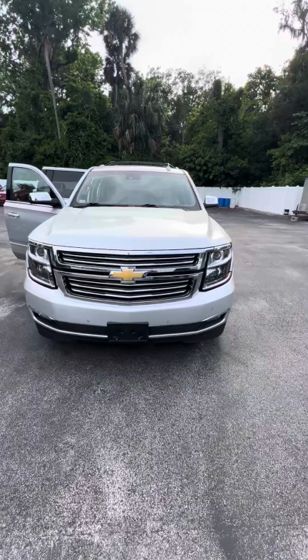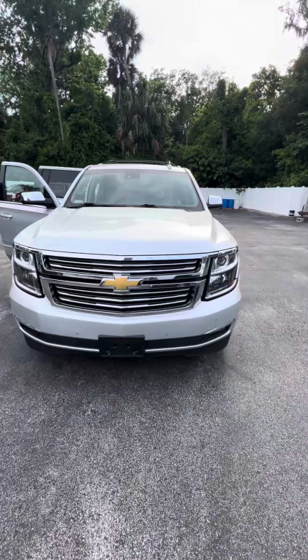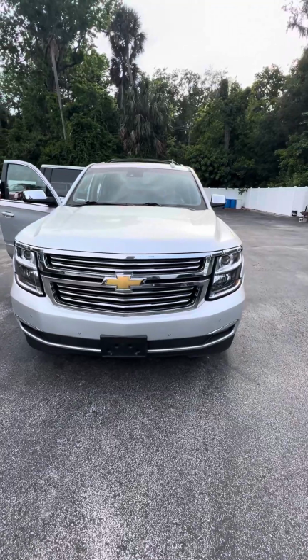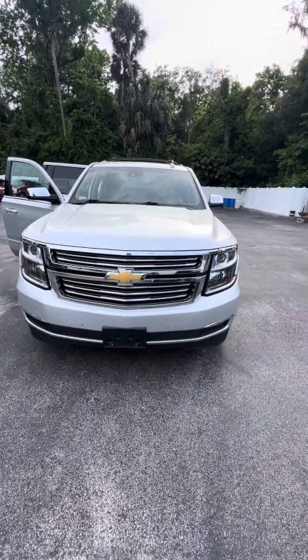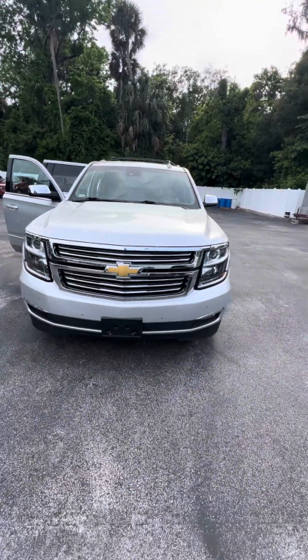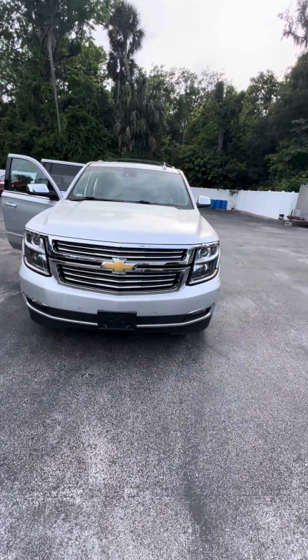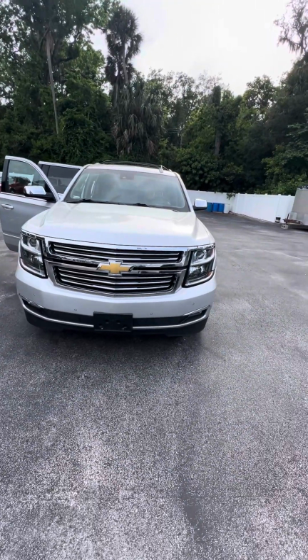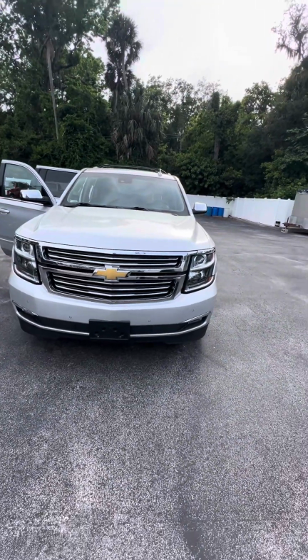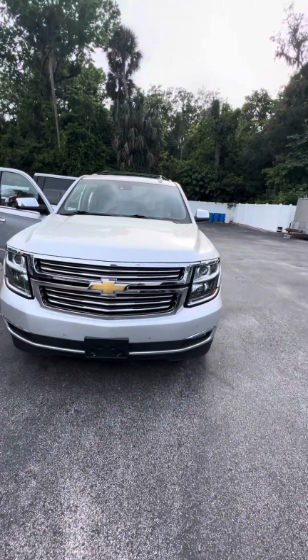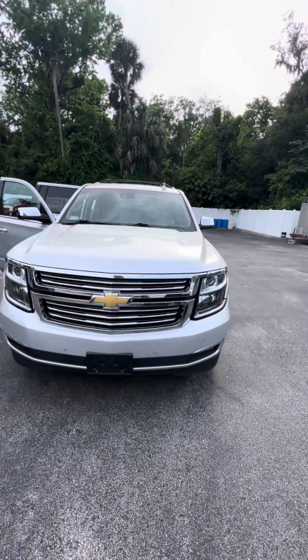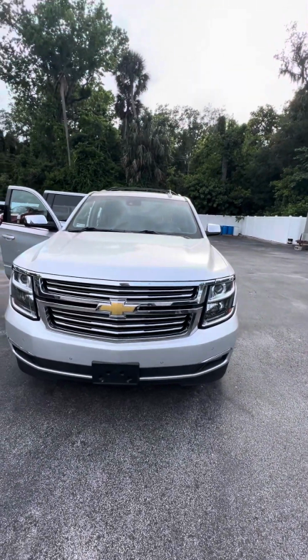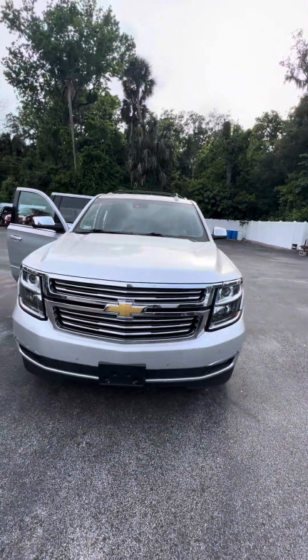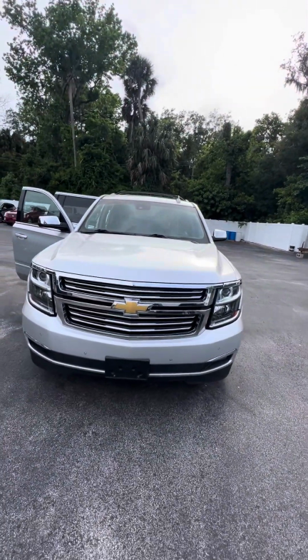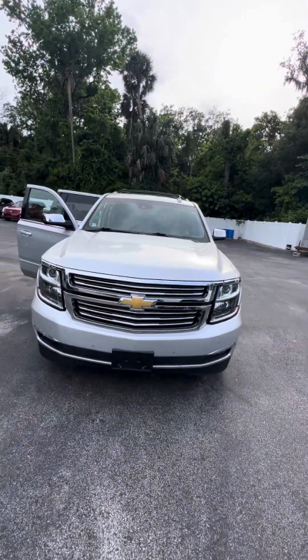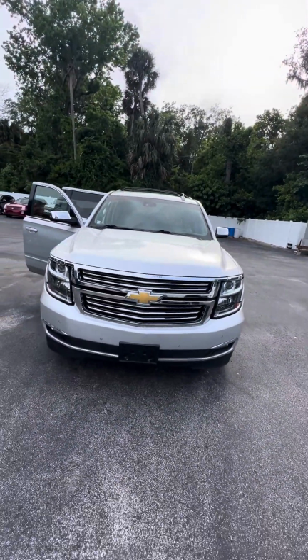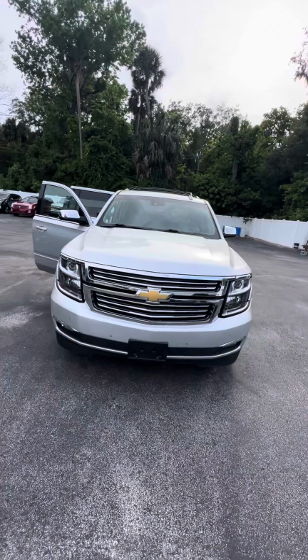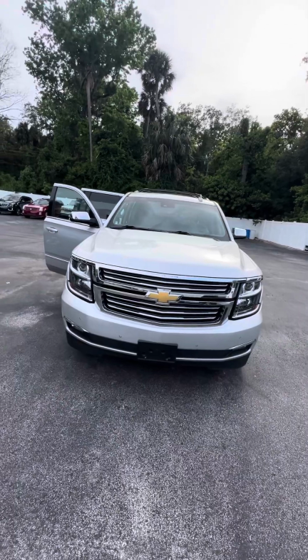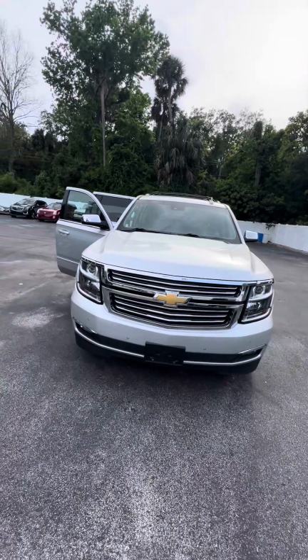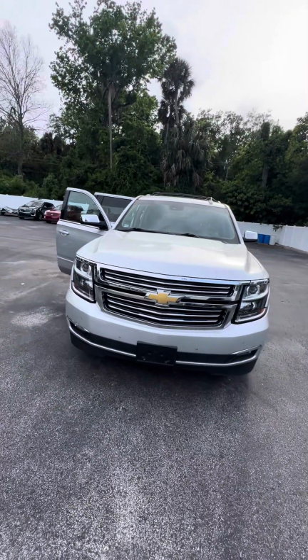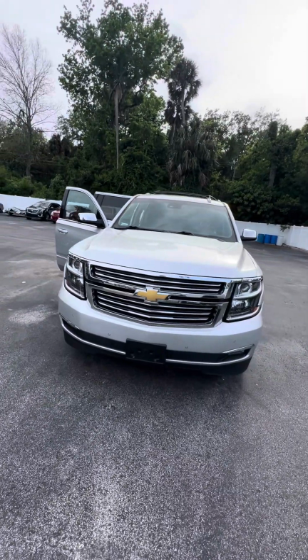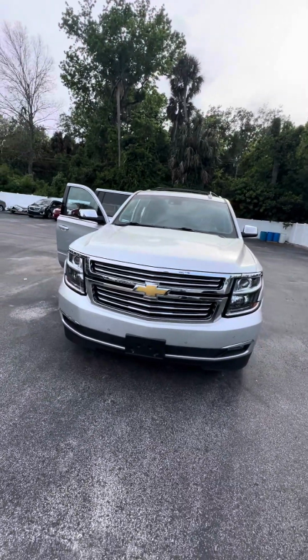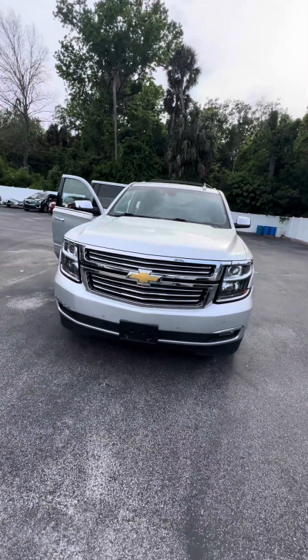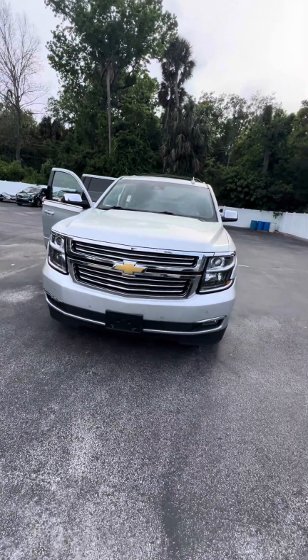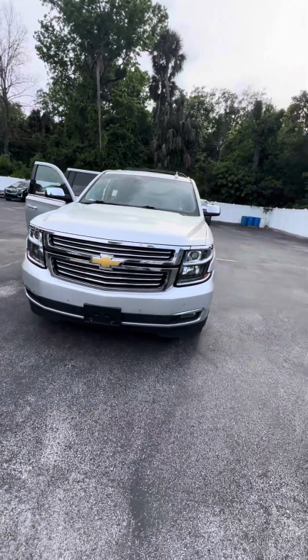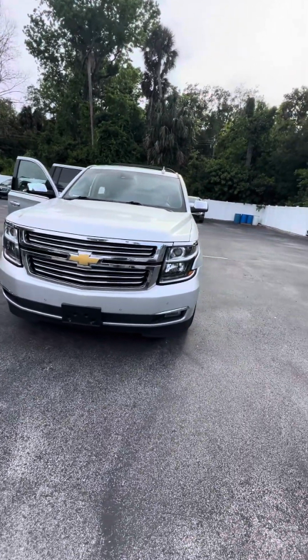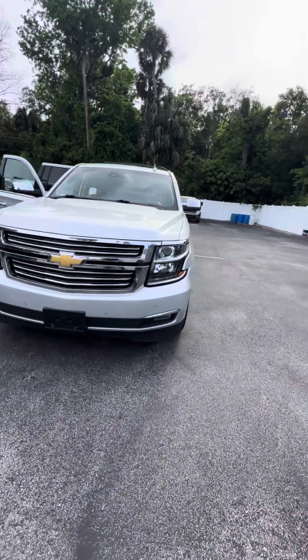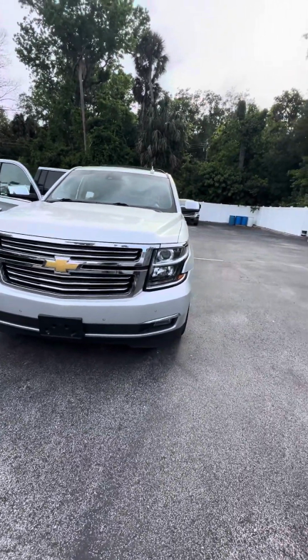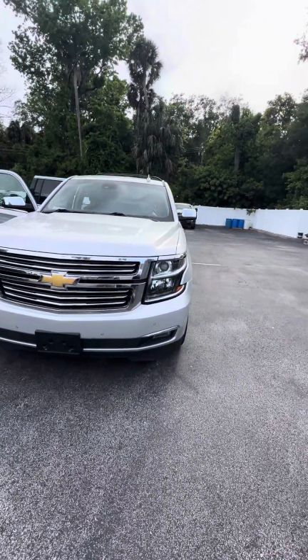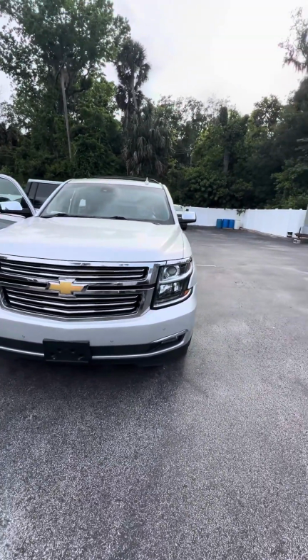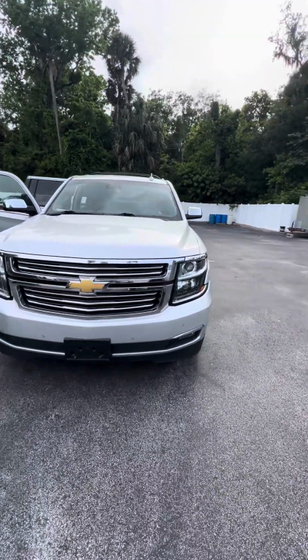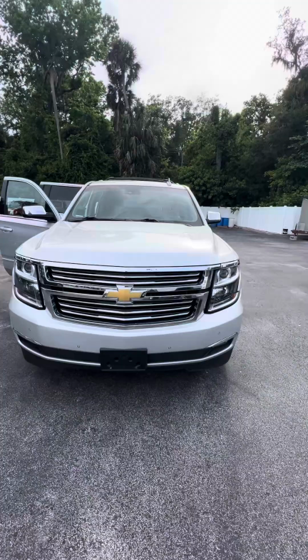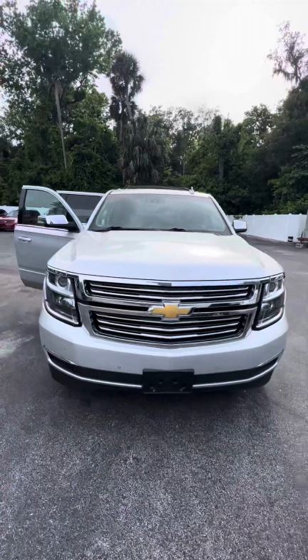Hello, my name is Mauricio Ricciato, and I'm here with the 2015 Chevrolet Suburban LTZ. Very clean vehicle, as you can see, with panoramic sensors in the front and very clean headlights and fog lights.